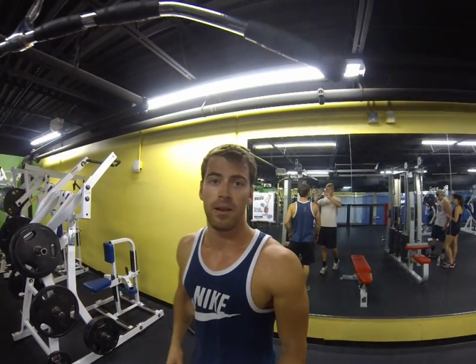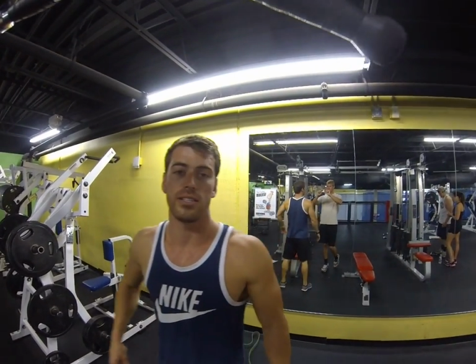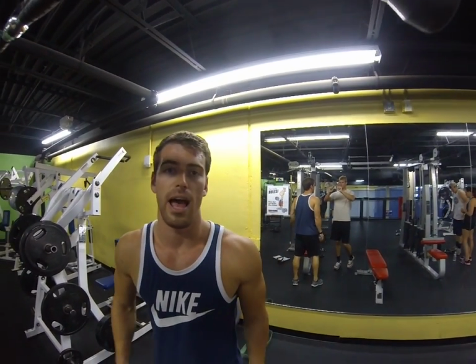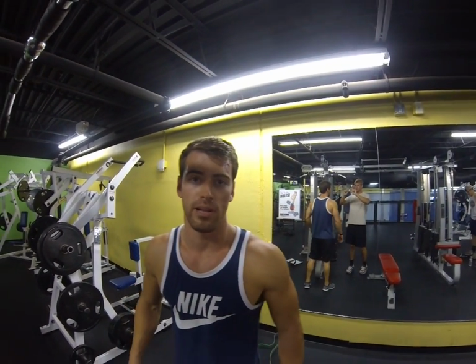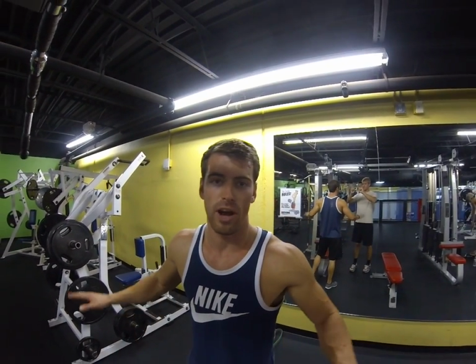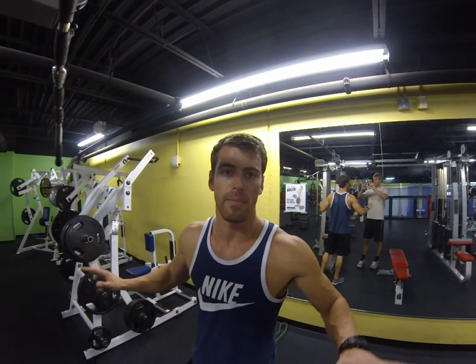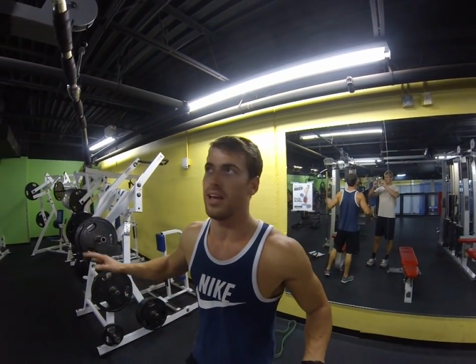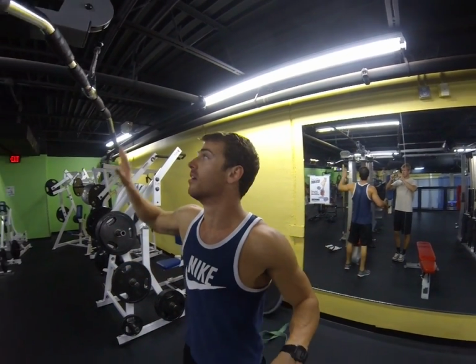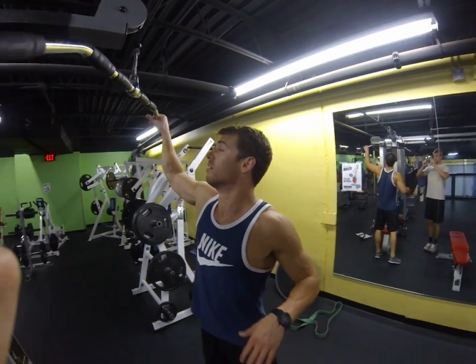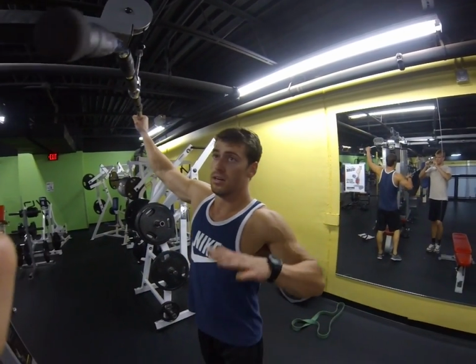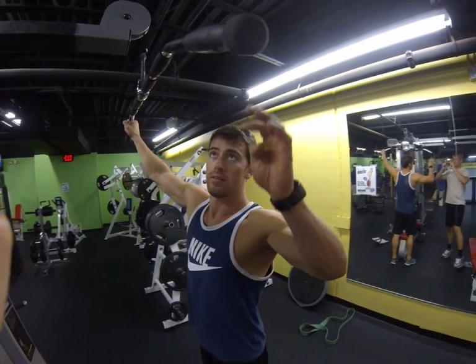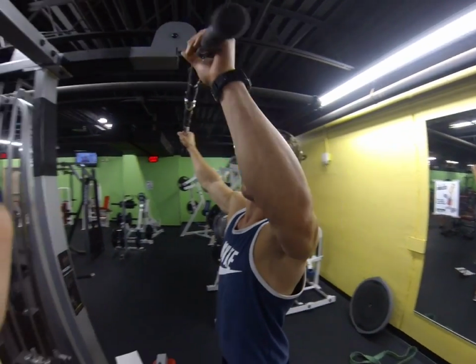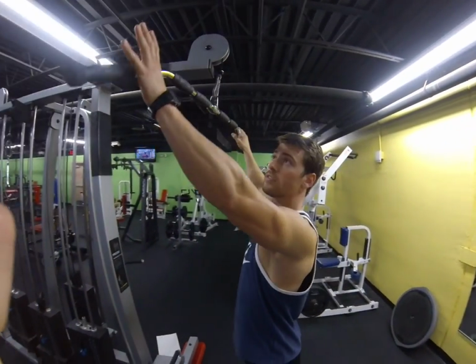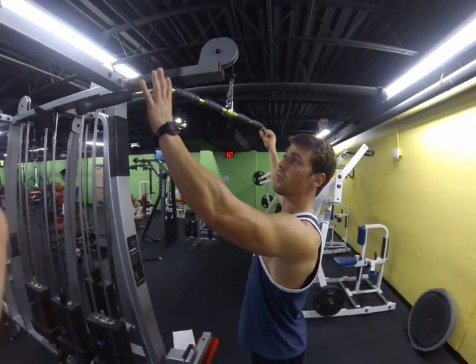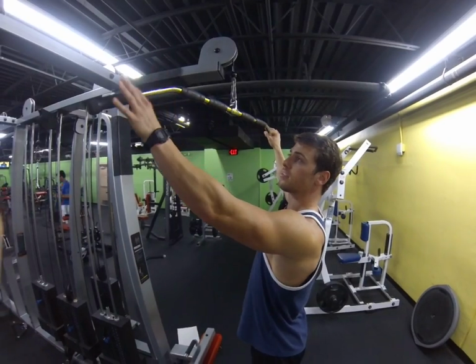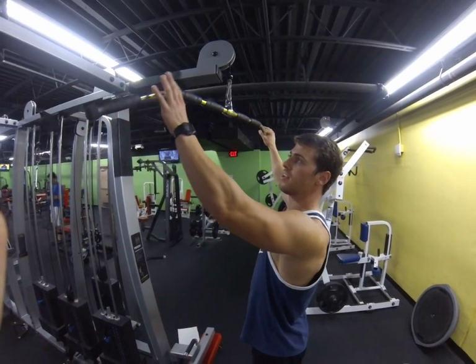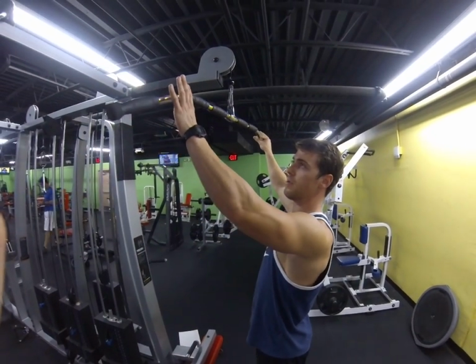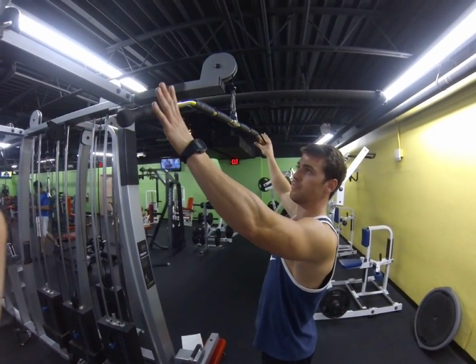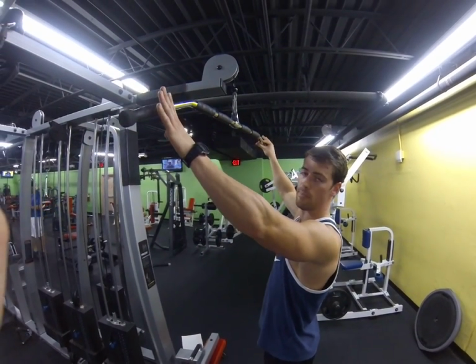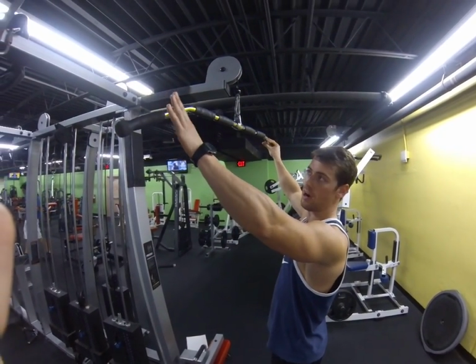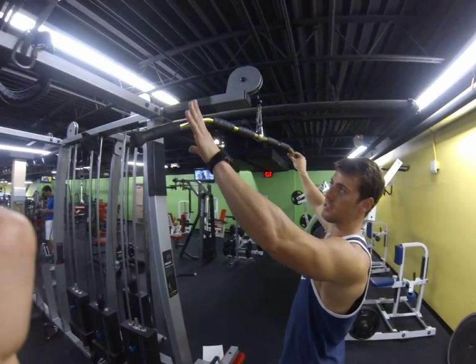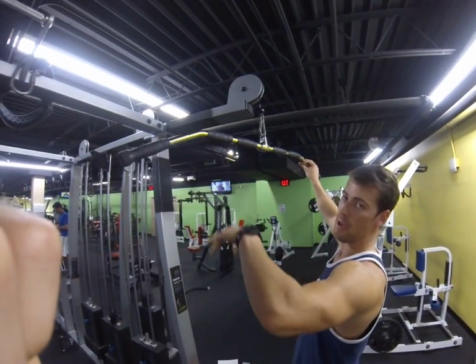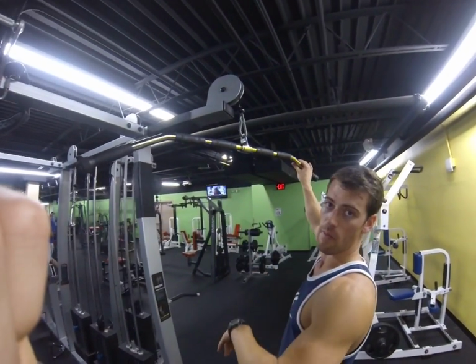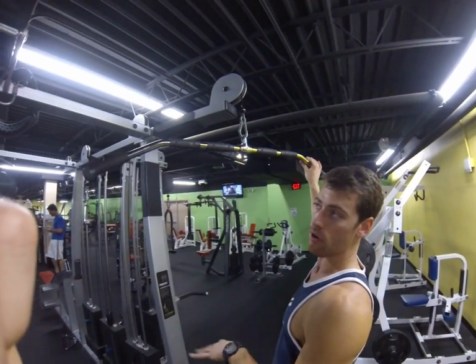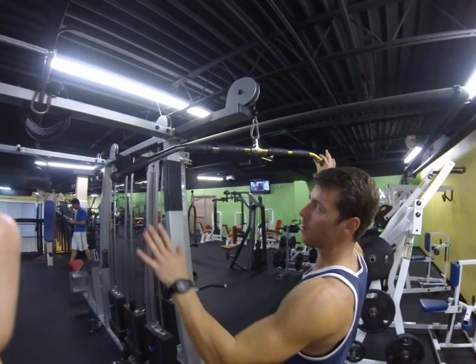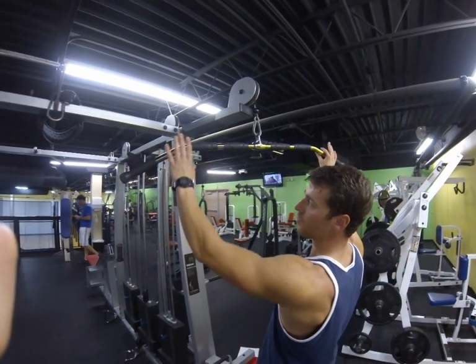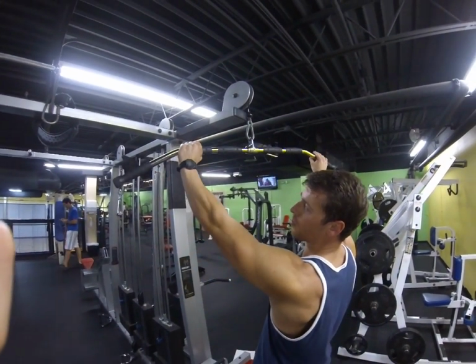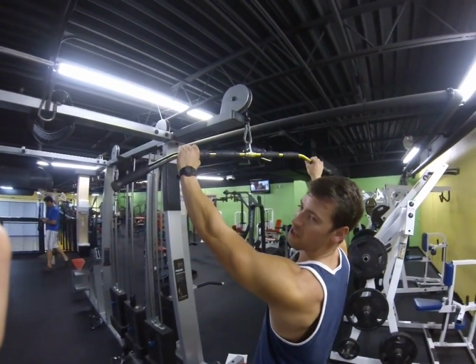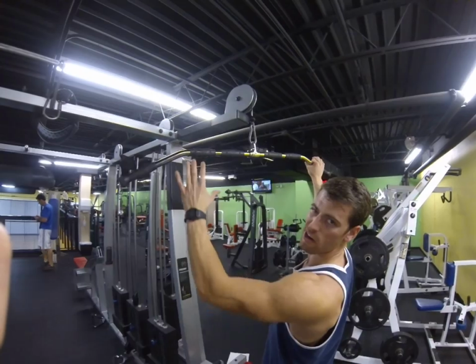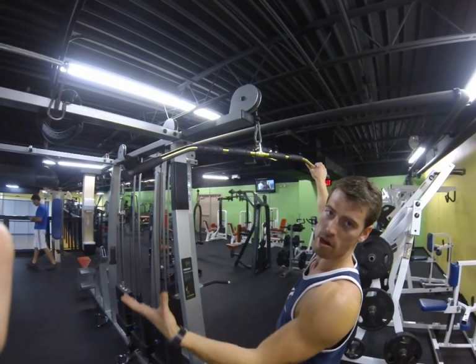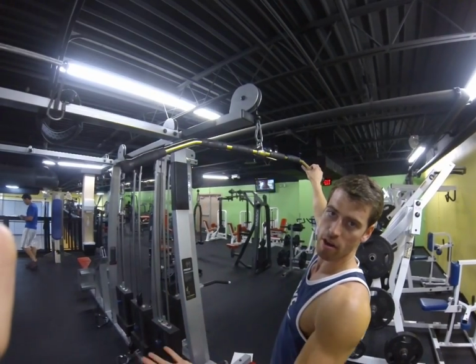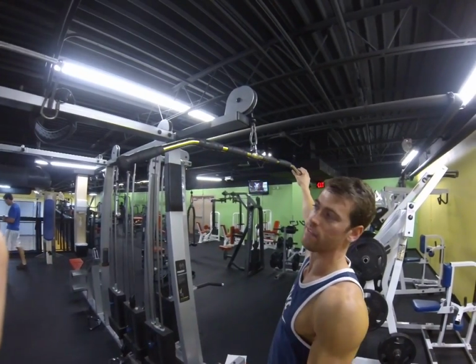This is the lat pulldown wide grip behind the head. Find yourself a grip right outside — I prefer outside the bend on the bar right there. But if you want to put them a little bit inside, as long as your arms are down, it's fine.